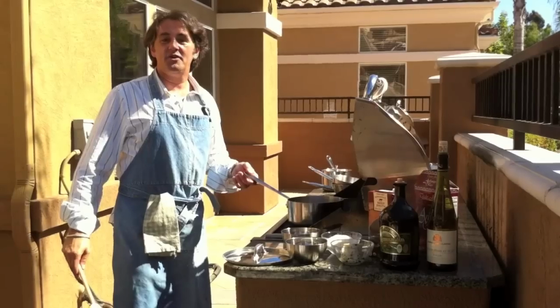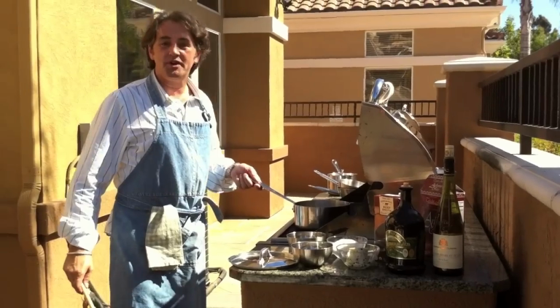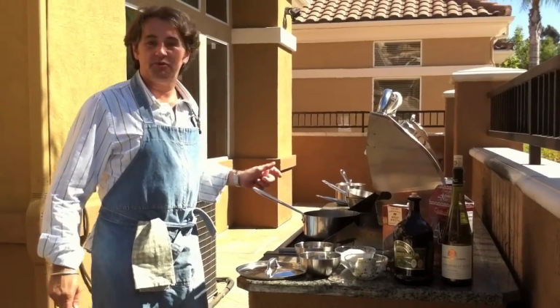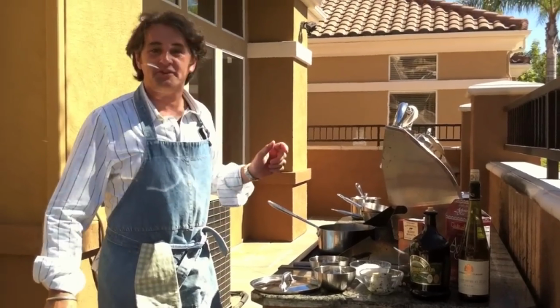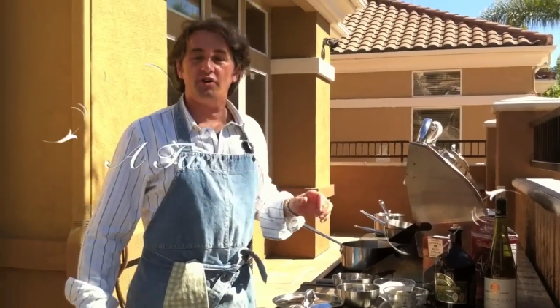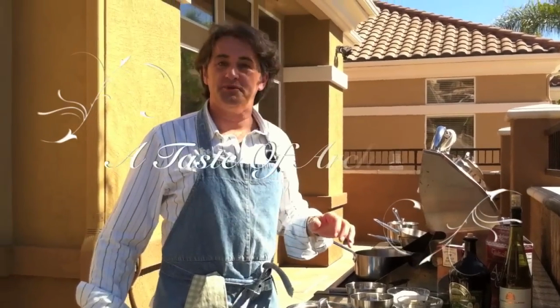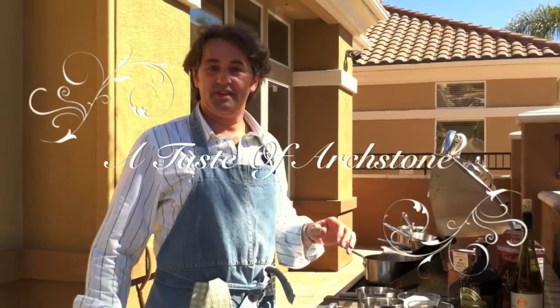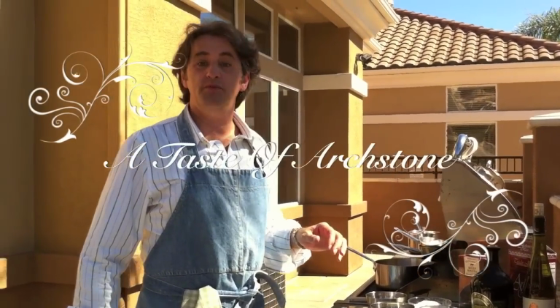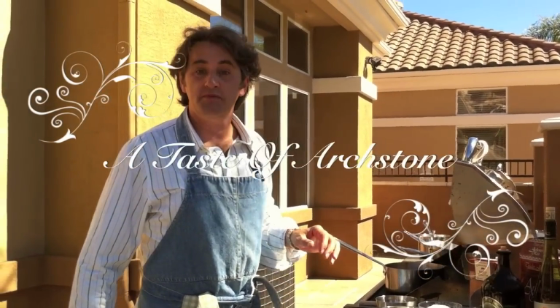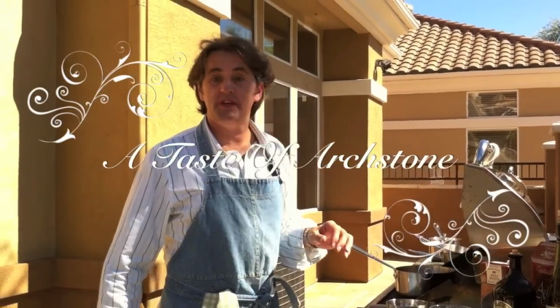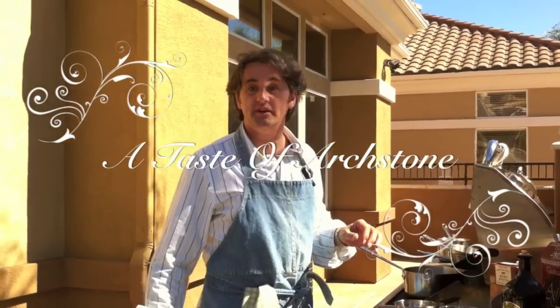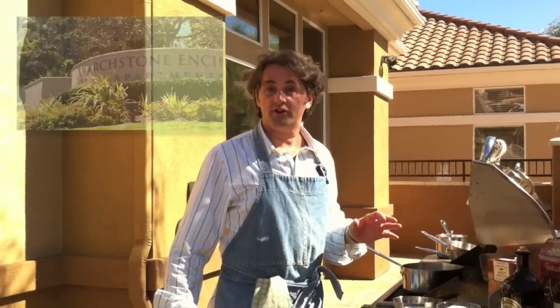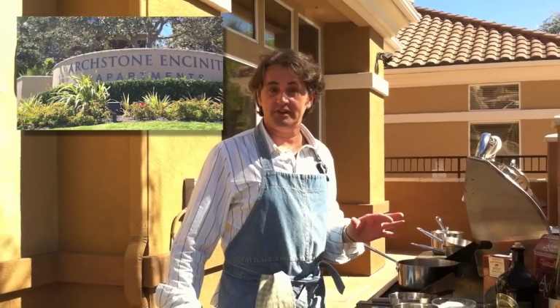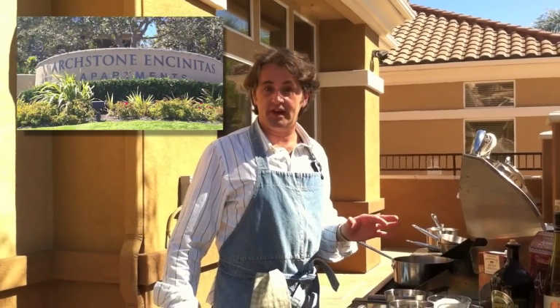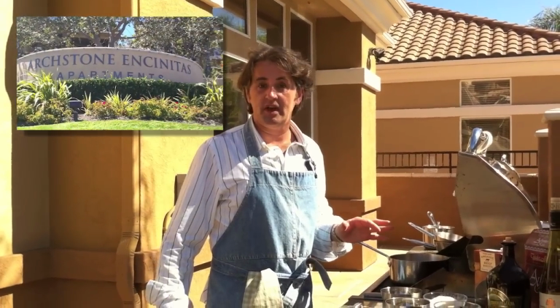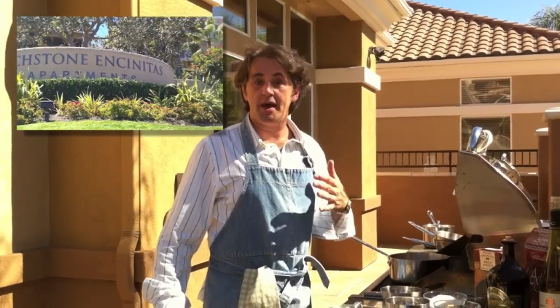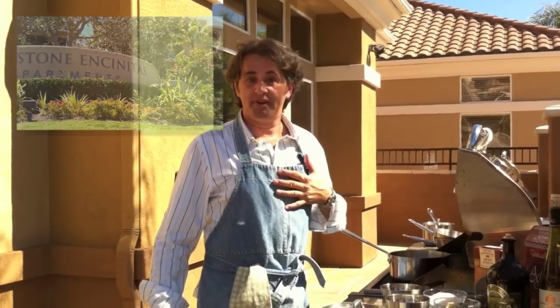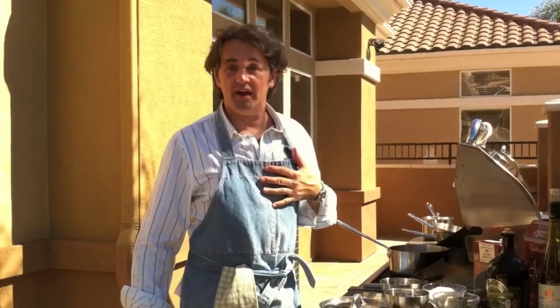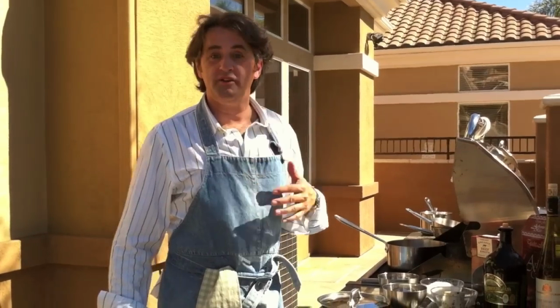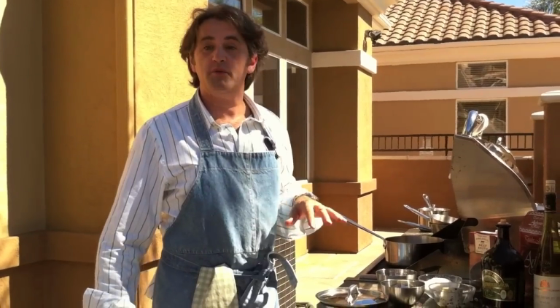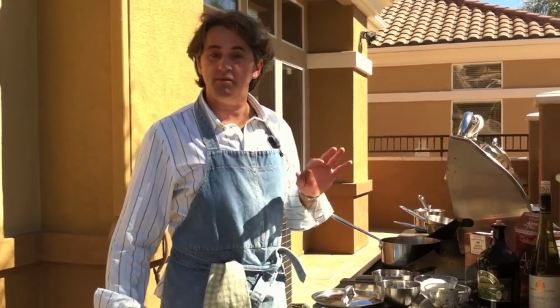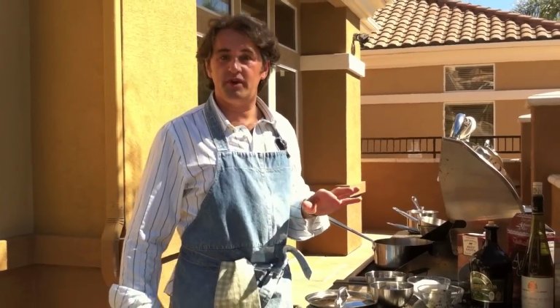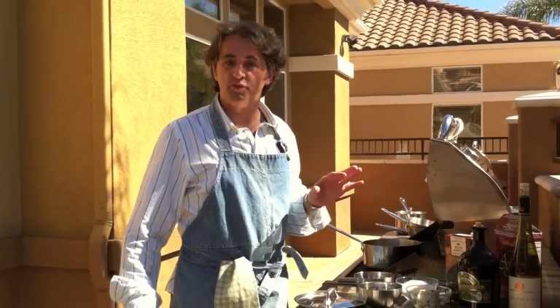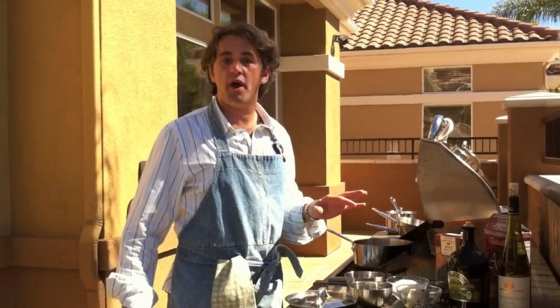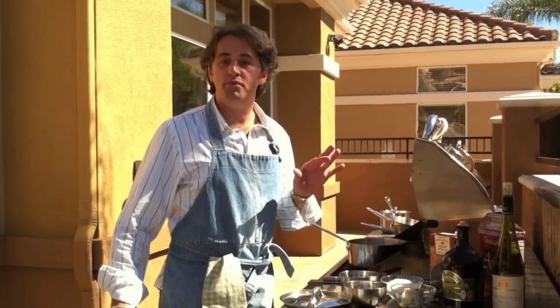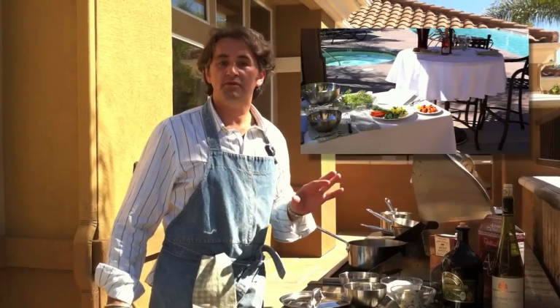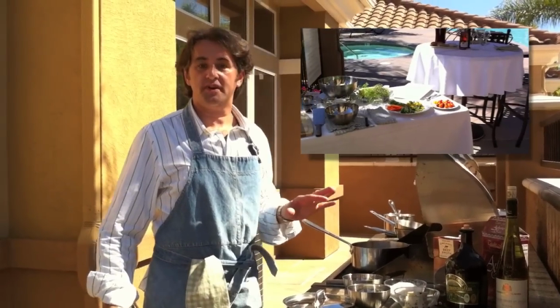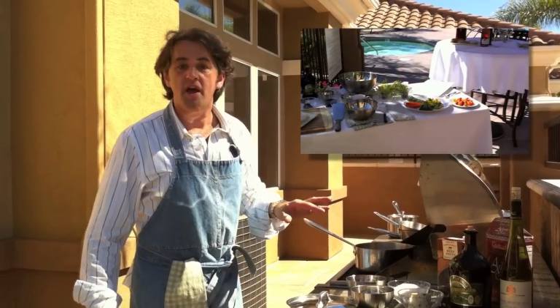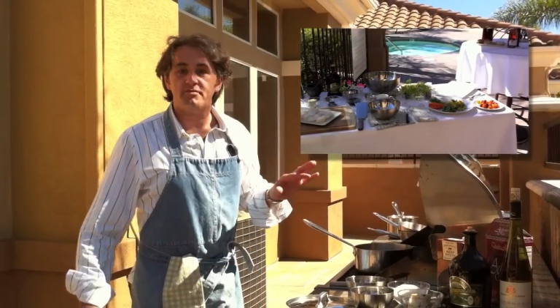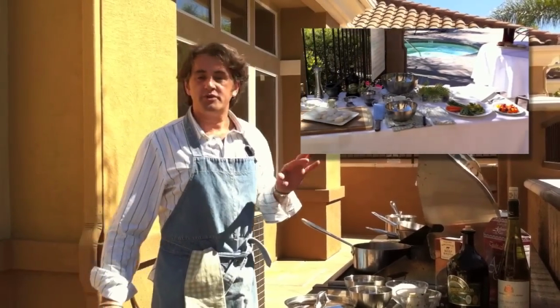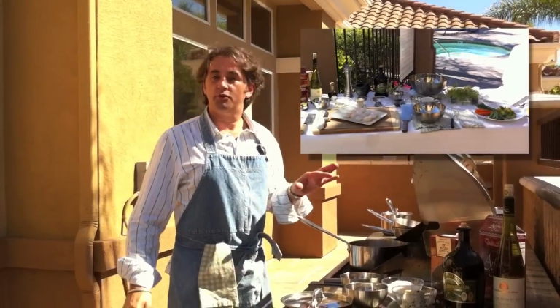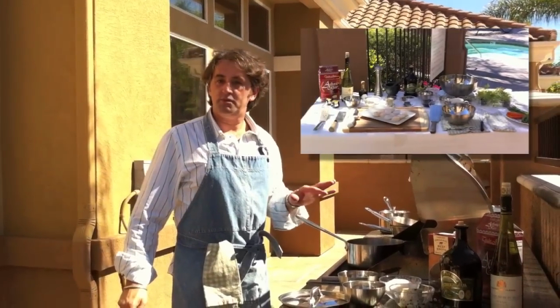Hello and welcome to A Taste of Hearthstone. It's a beautiful day here at Hearthstone and Silidas. I am Pascal and today I will demonstrate how to prepare a beautiful meal with my original recipe.